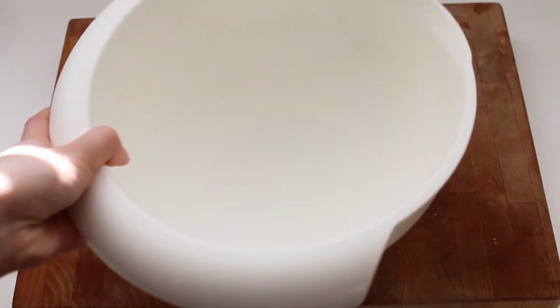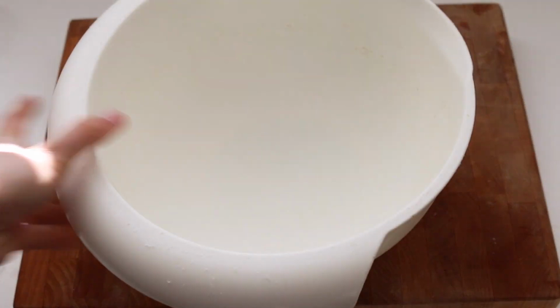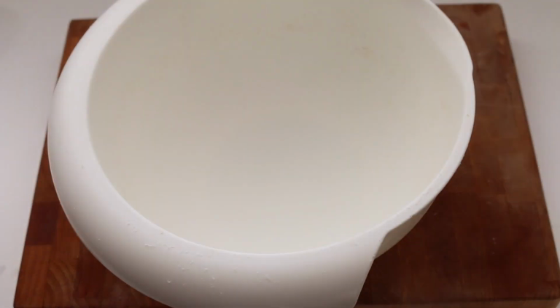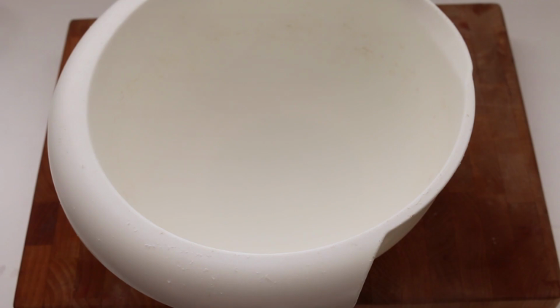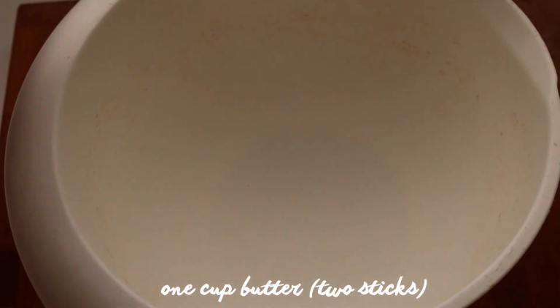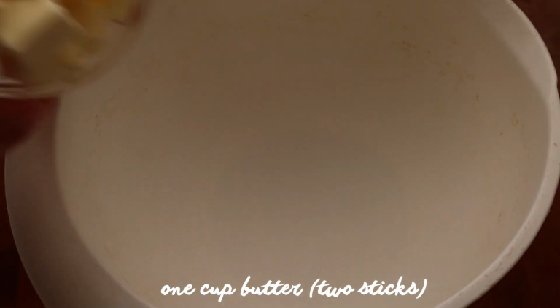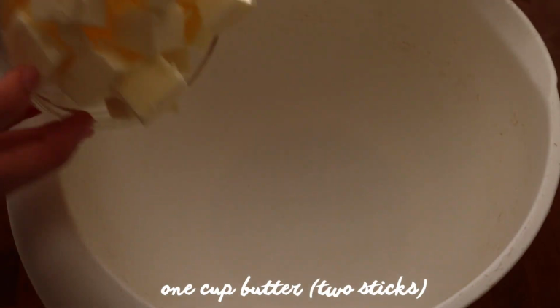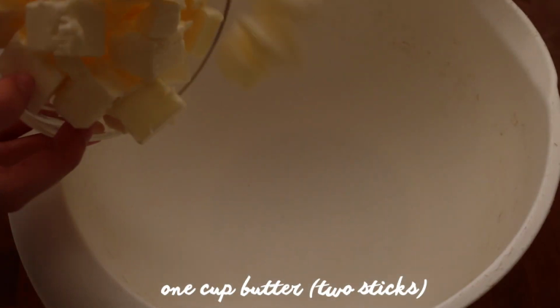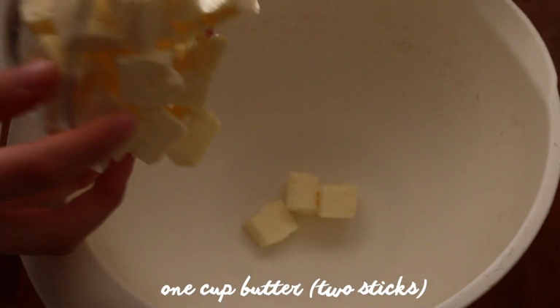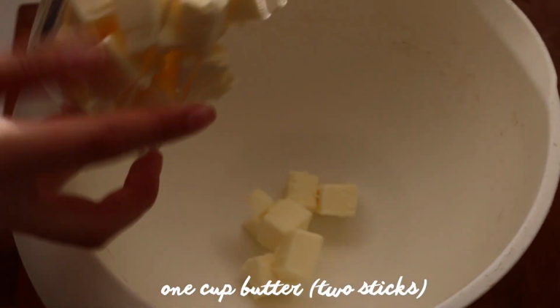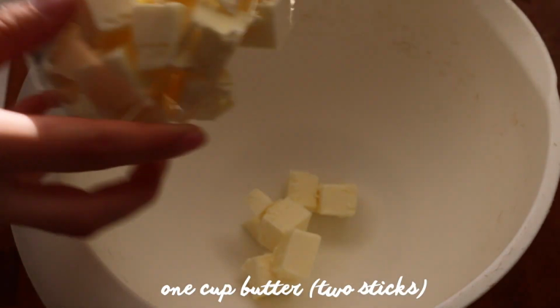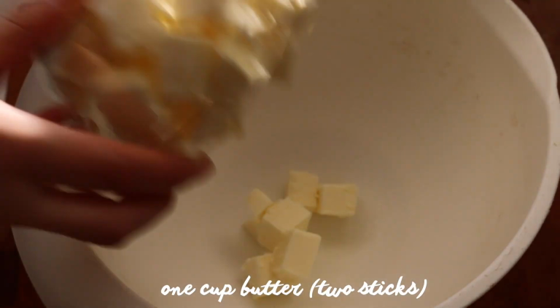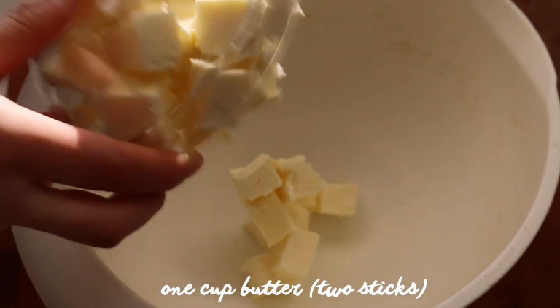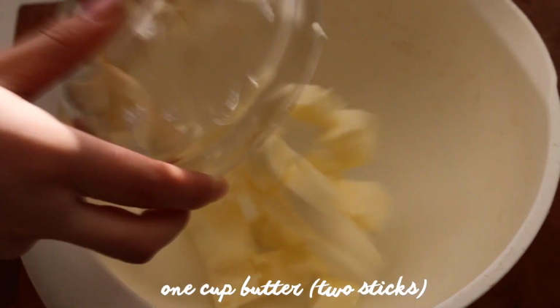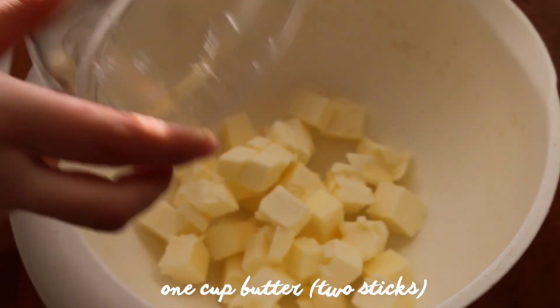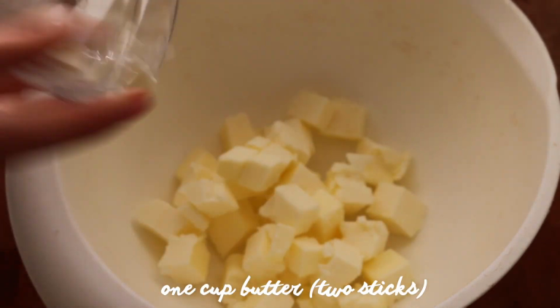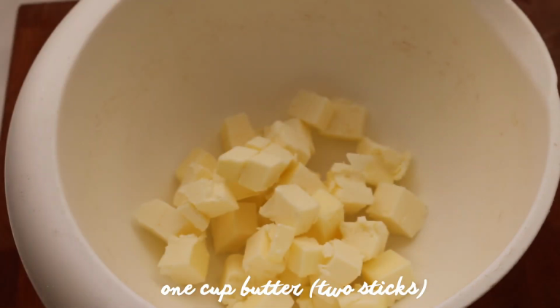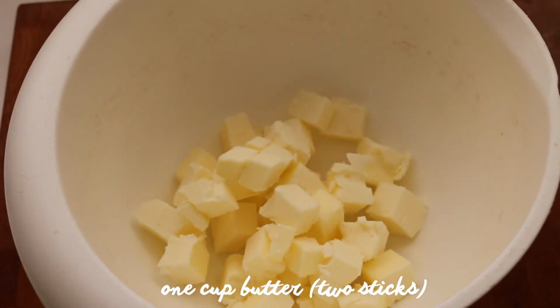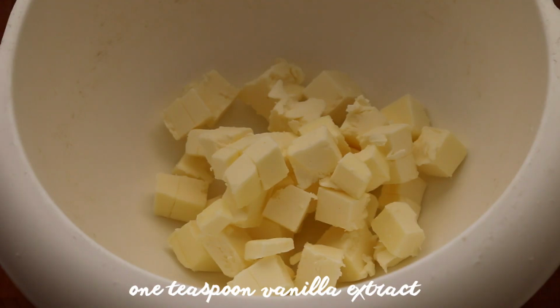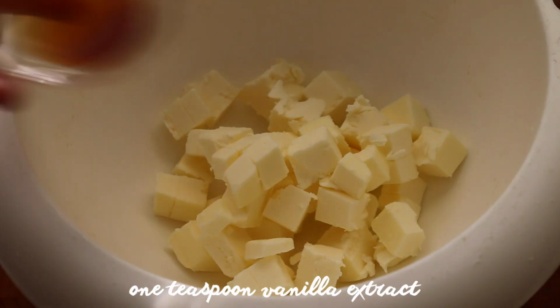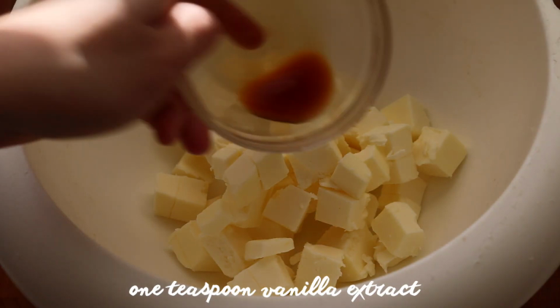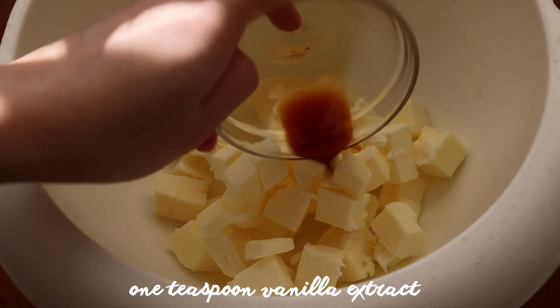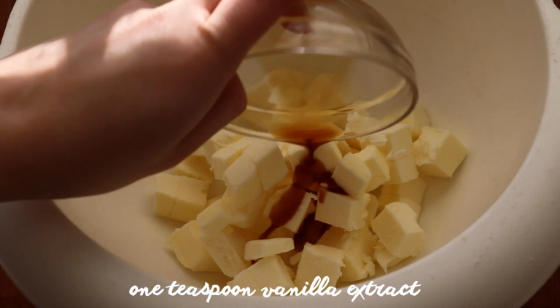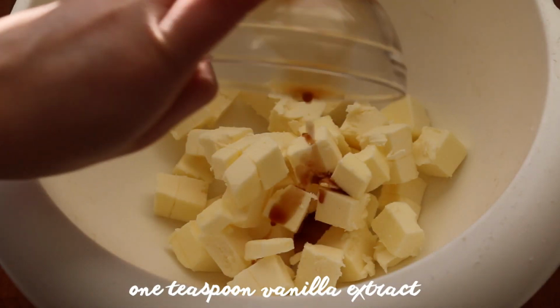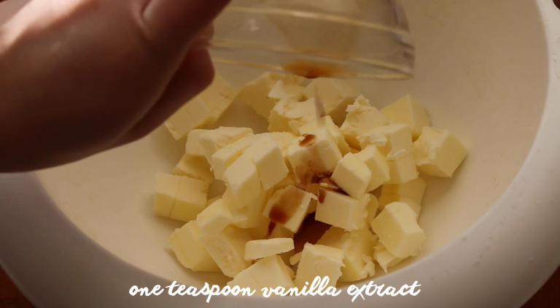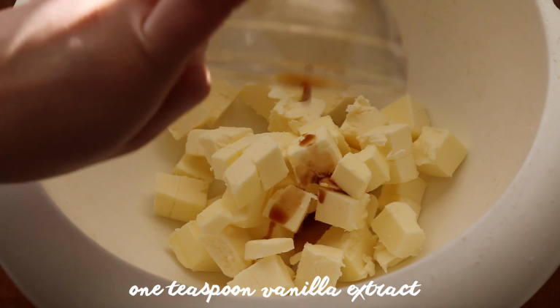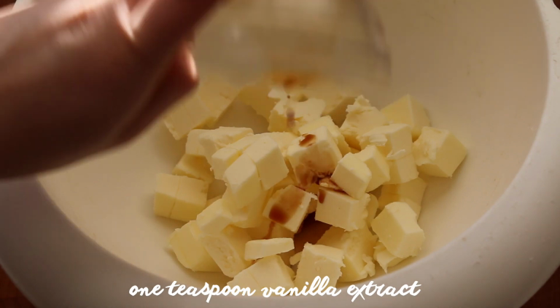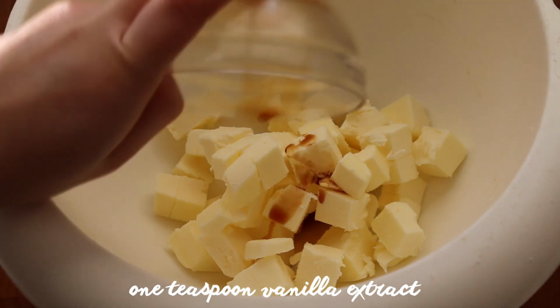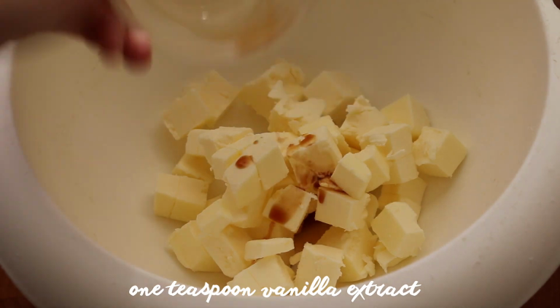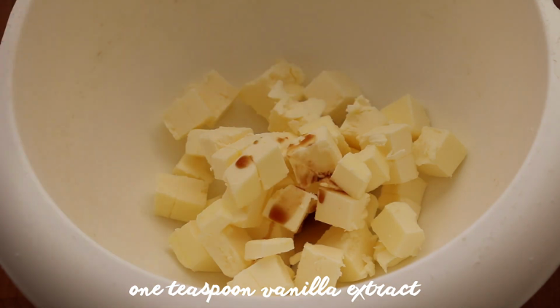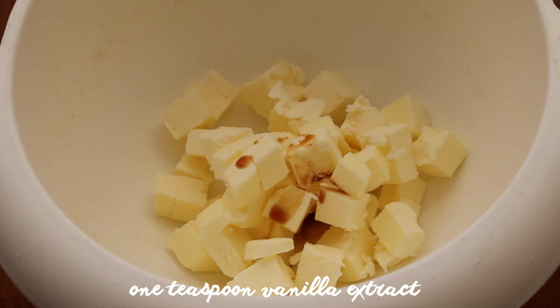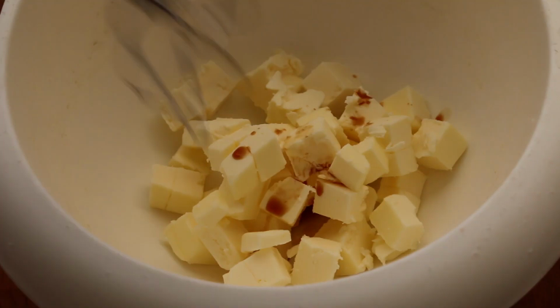In a large bowl combine your two sticks of butter with one teaspoon of vanilla extract. Blend that together until it's smooth and creamy.